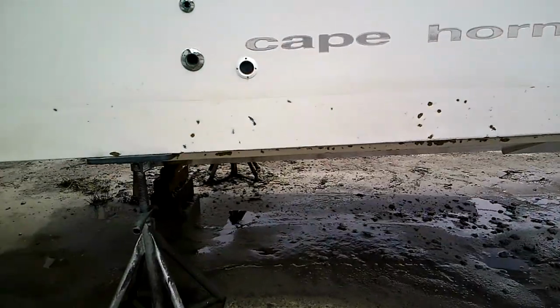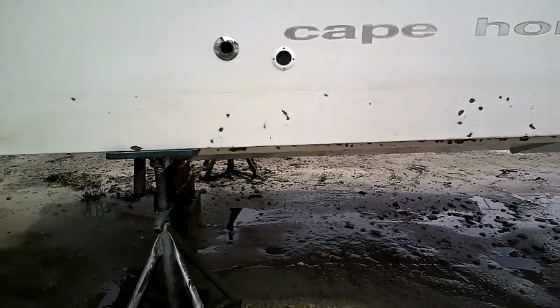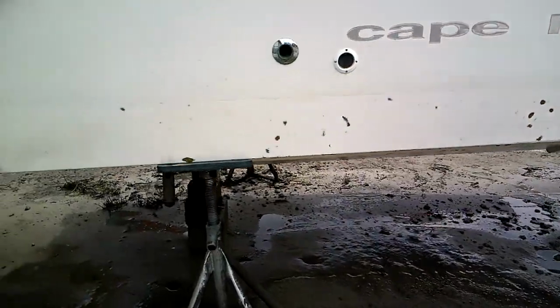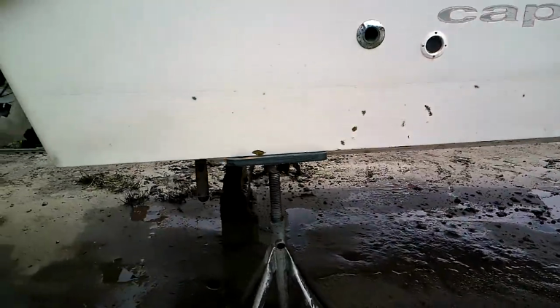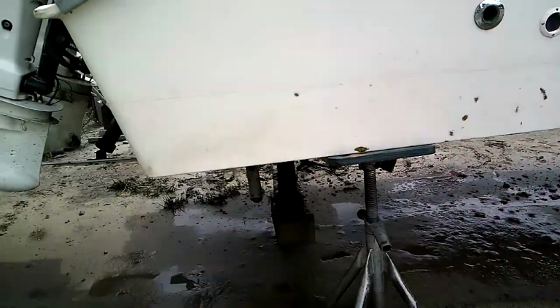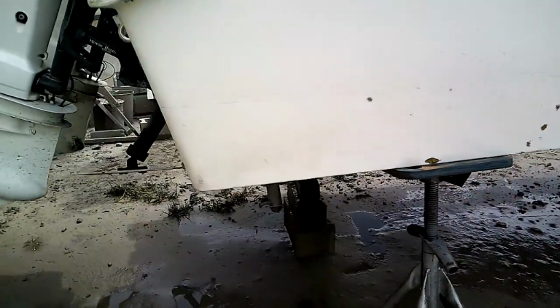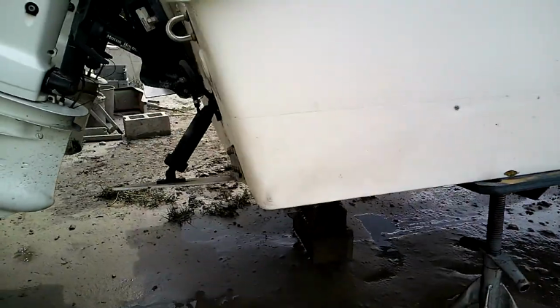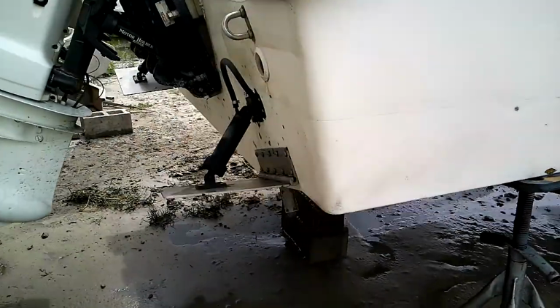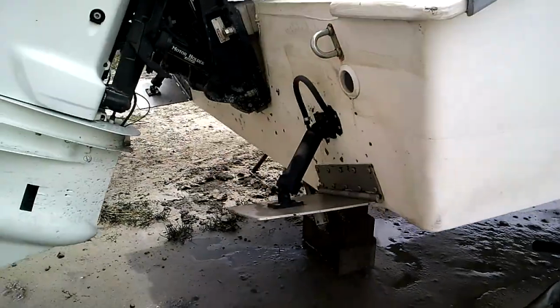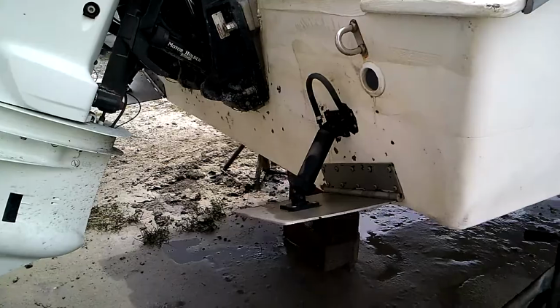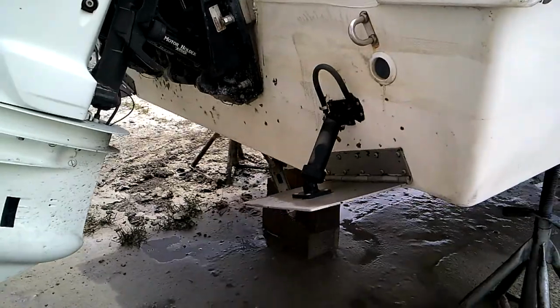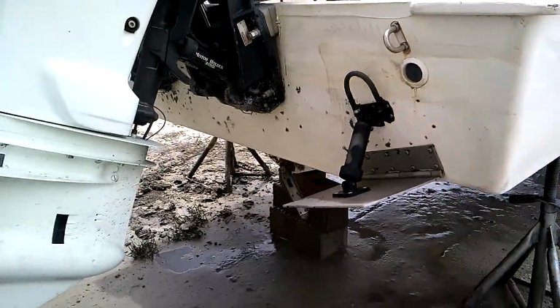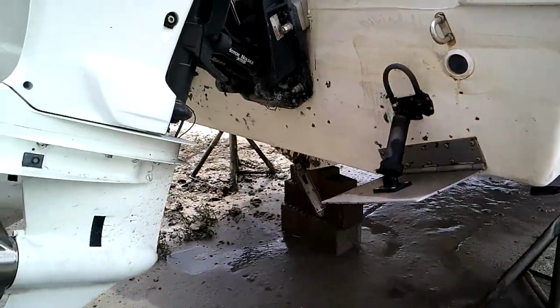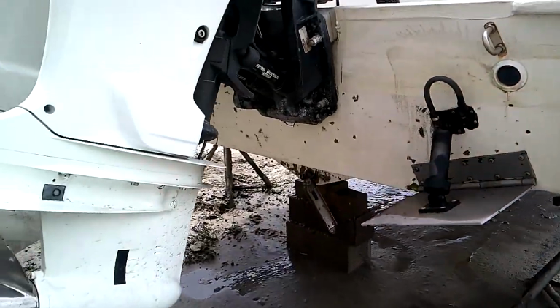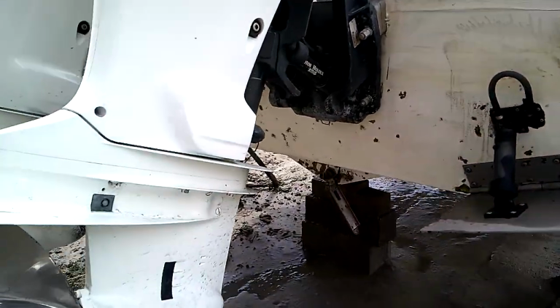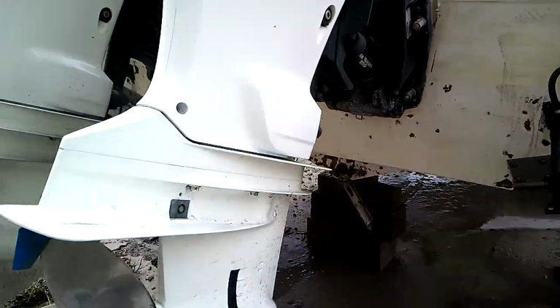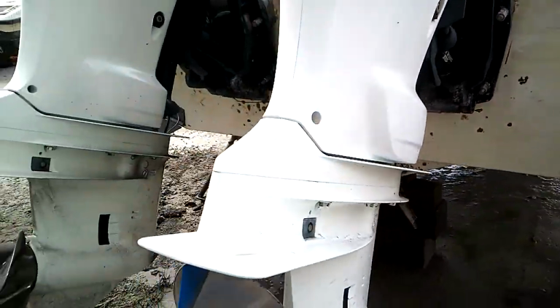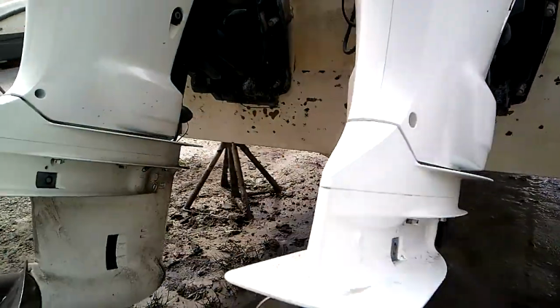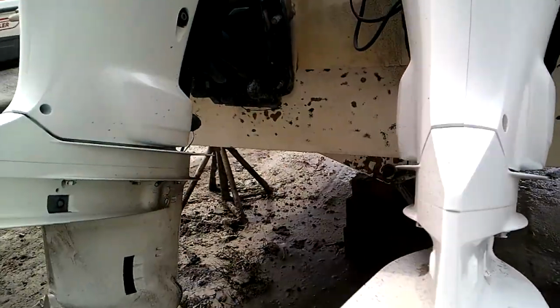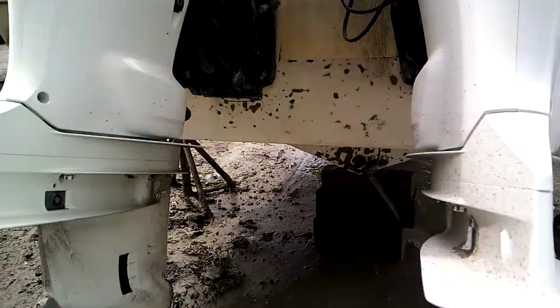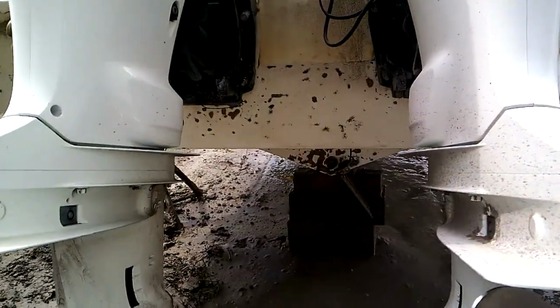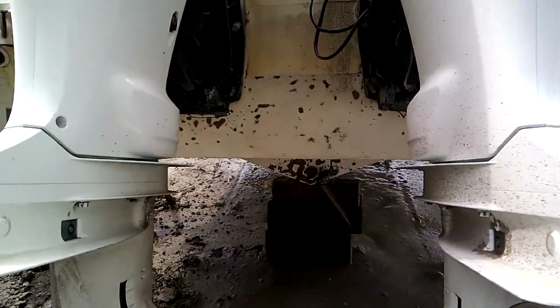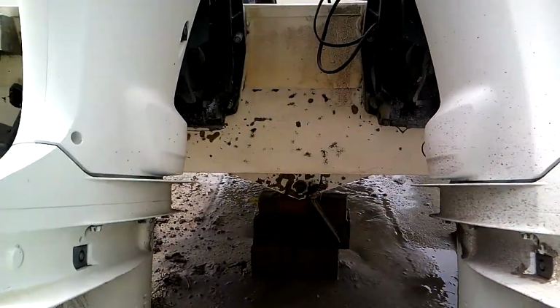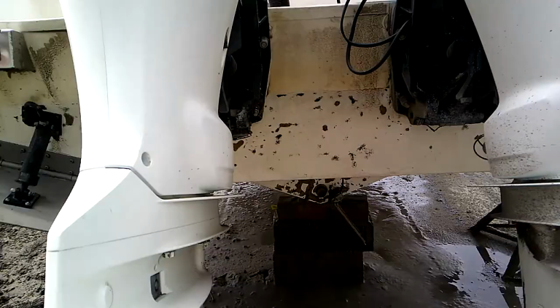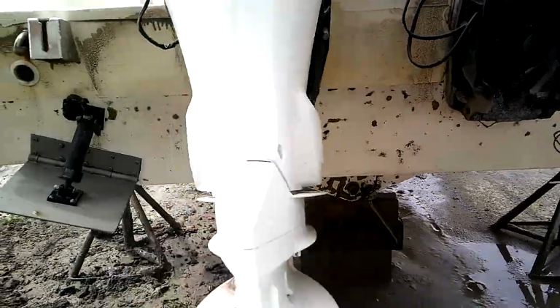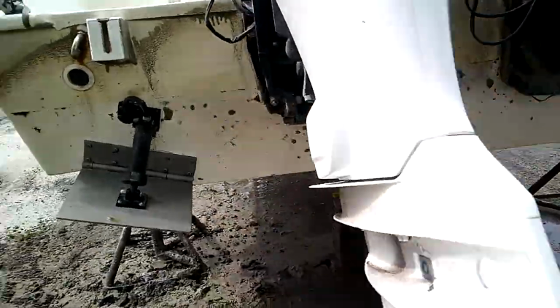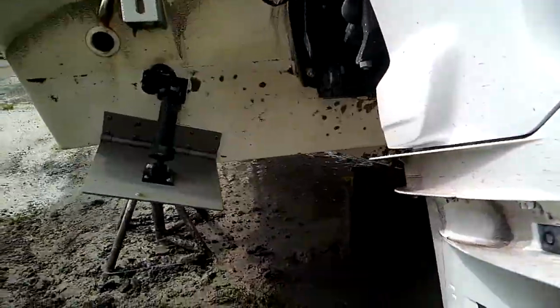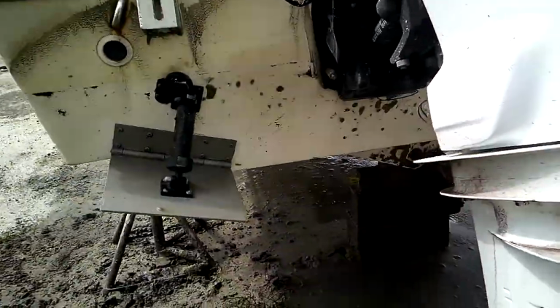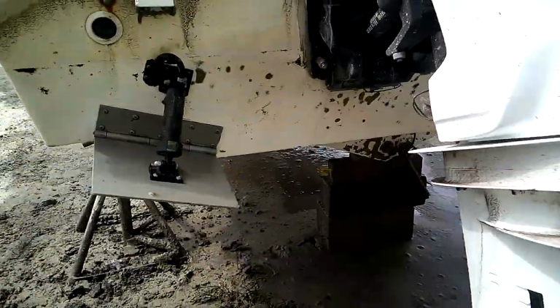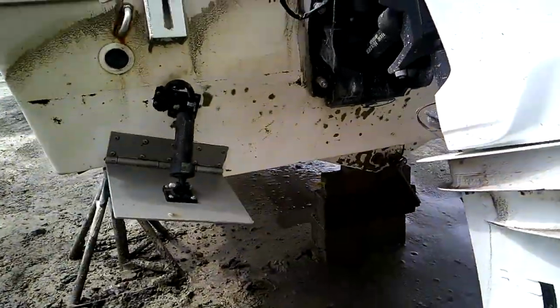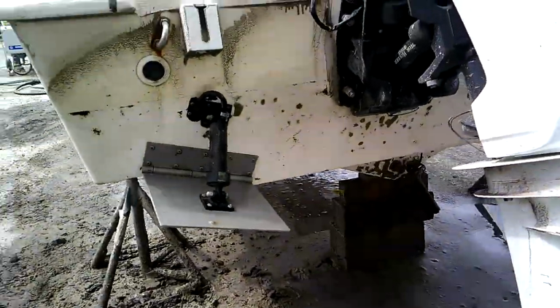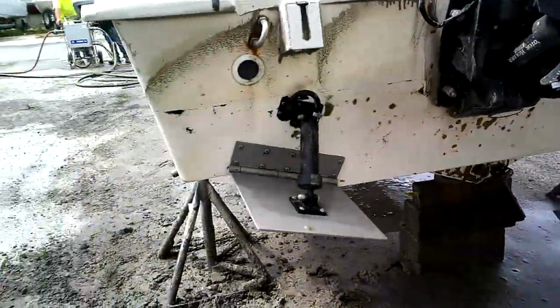Once the media blasting was concluded, we had a chance to inspect the hull. We were in for quite a surprise — we found out that the media blasting actually opened up a bunch of blisters in the gelcoat.